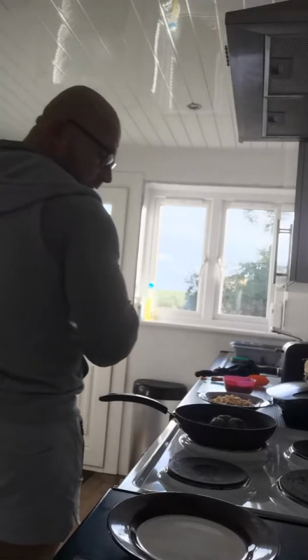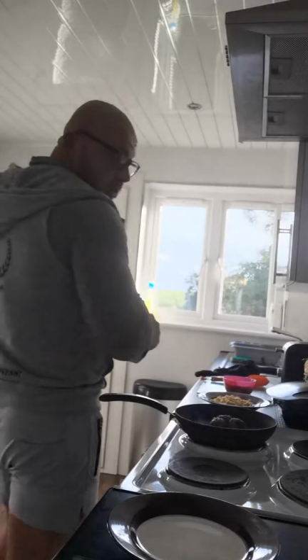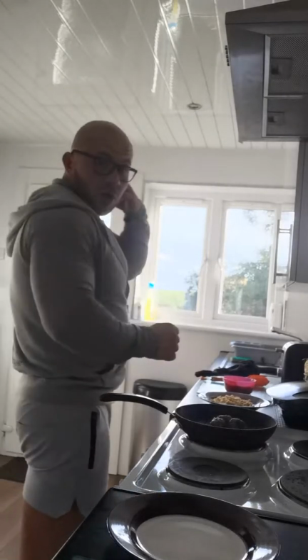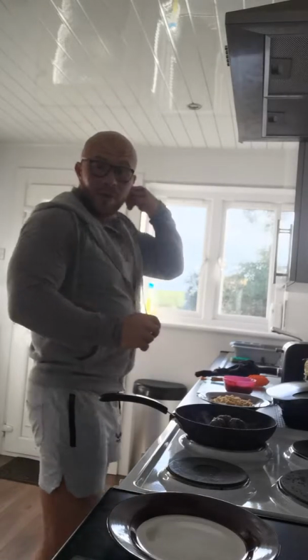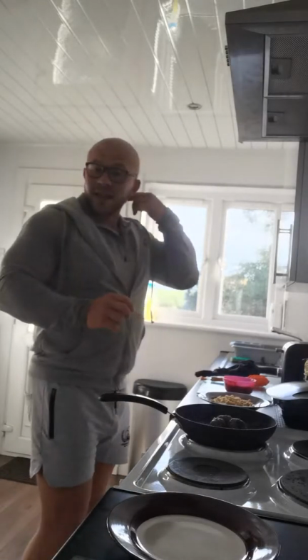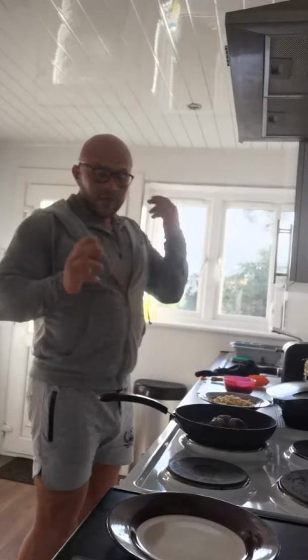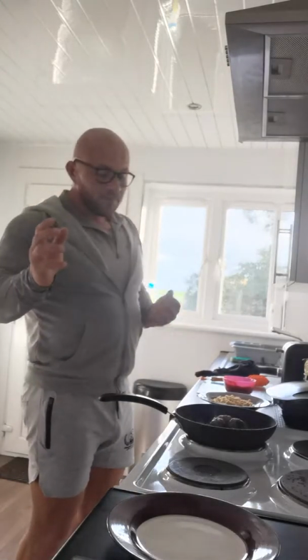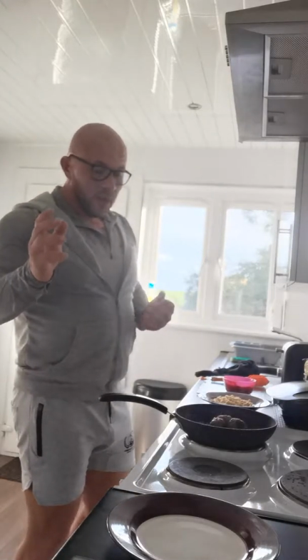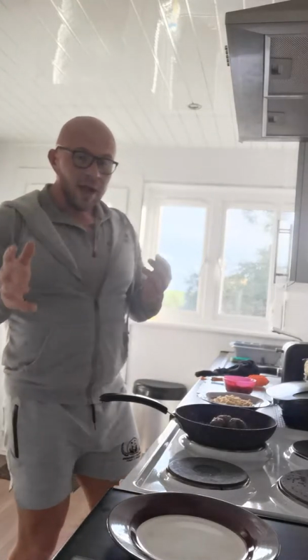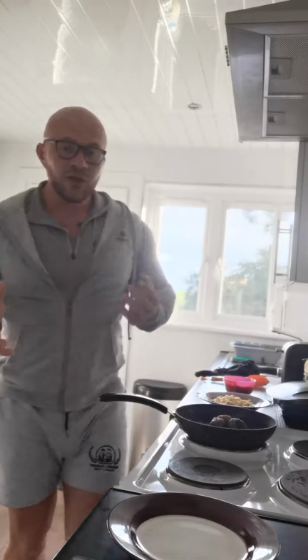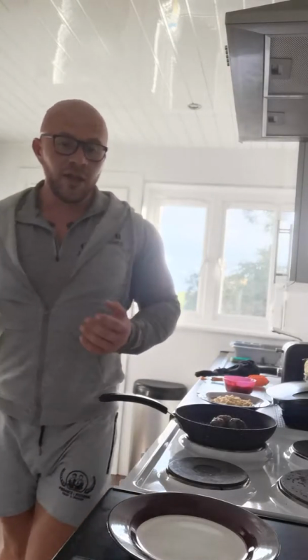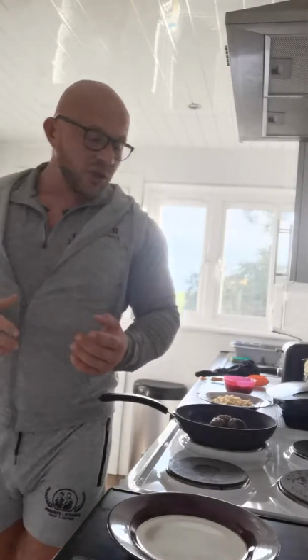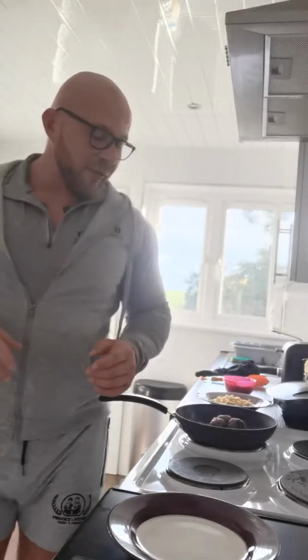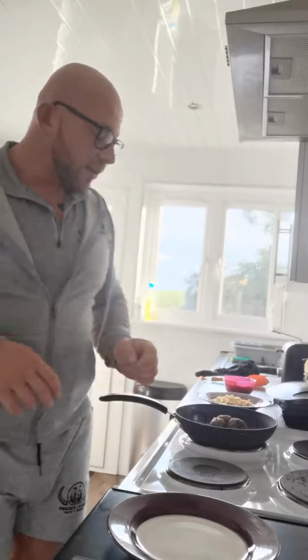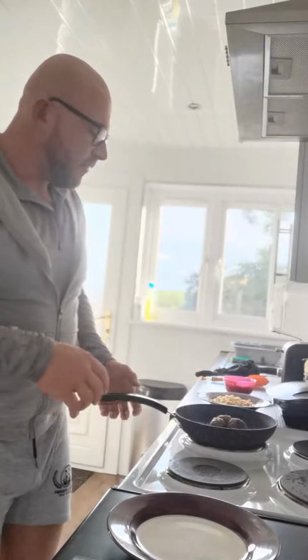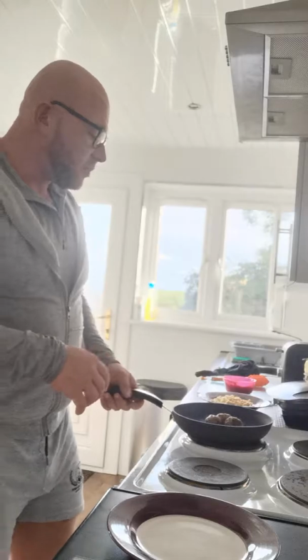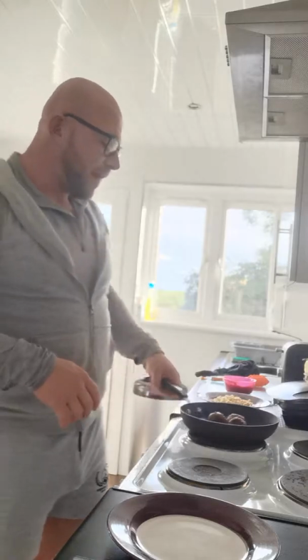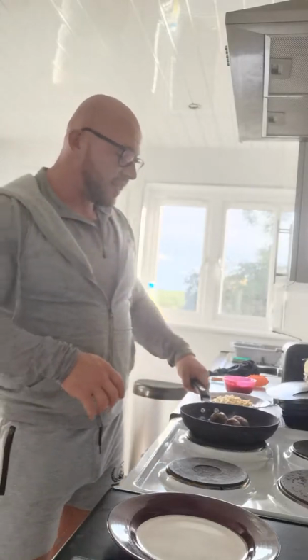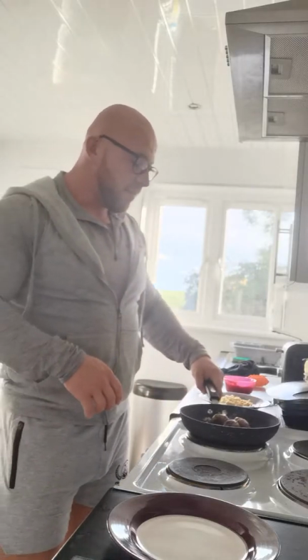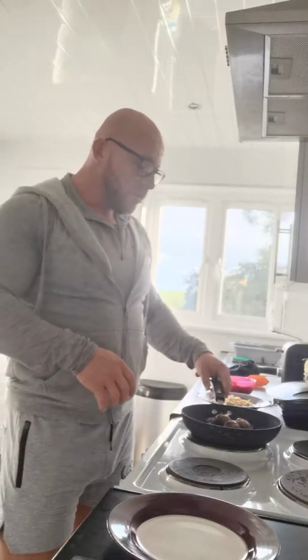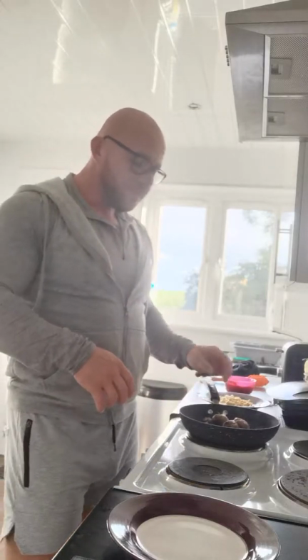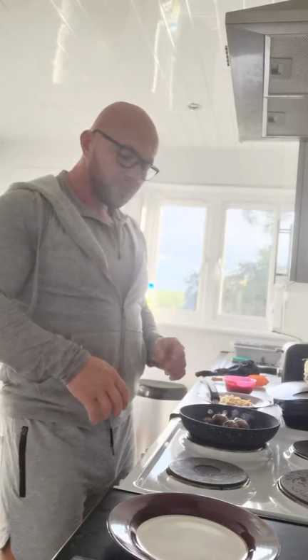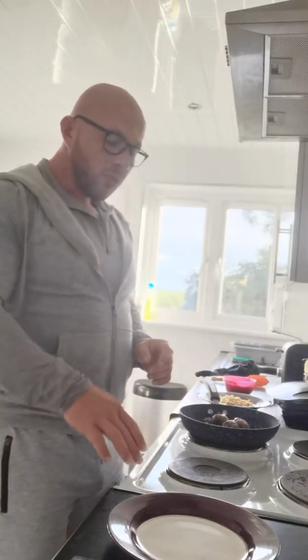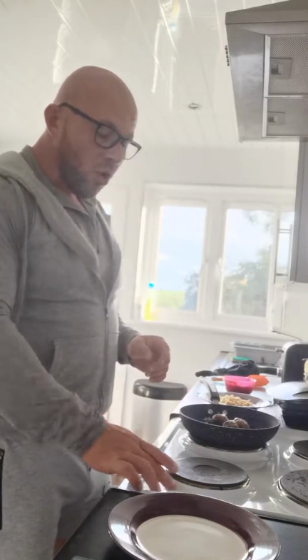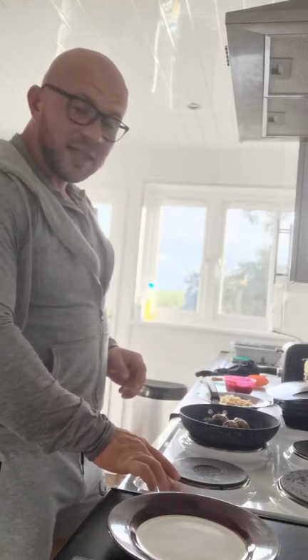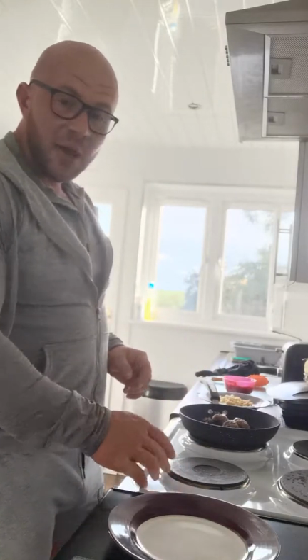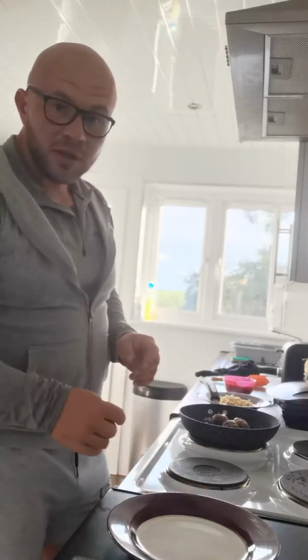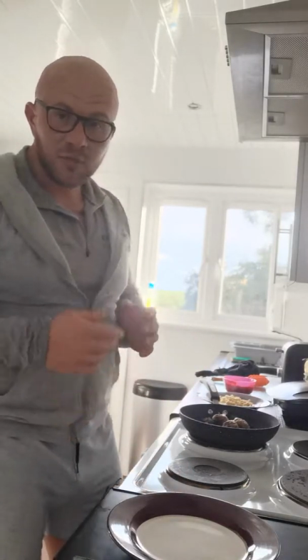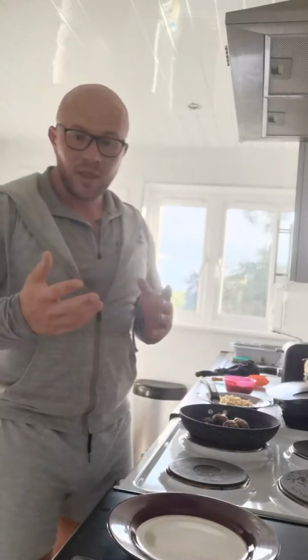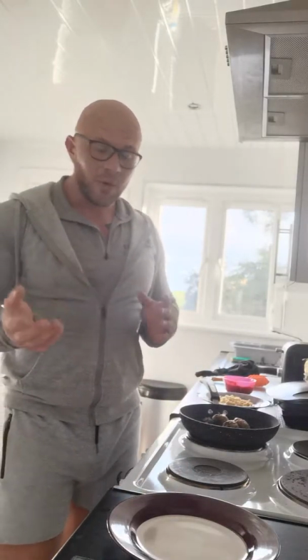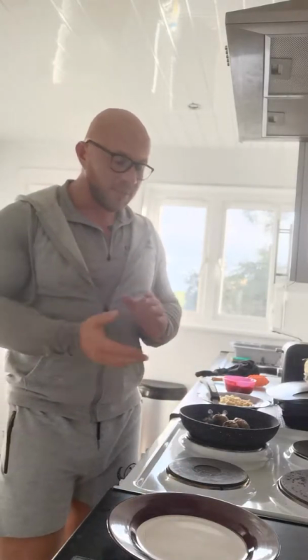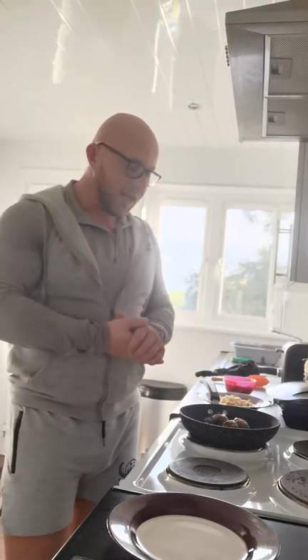So we're back again. I'm doing another sort of family favourite. I'm doing pasta and meatballs, obviously the healthiest way that we possibly can.